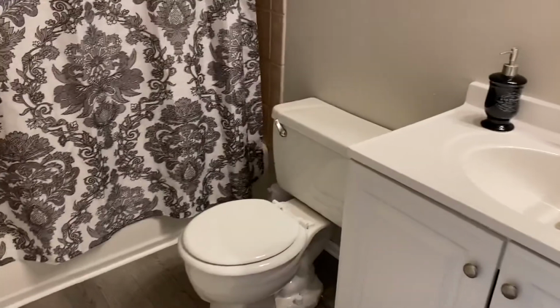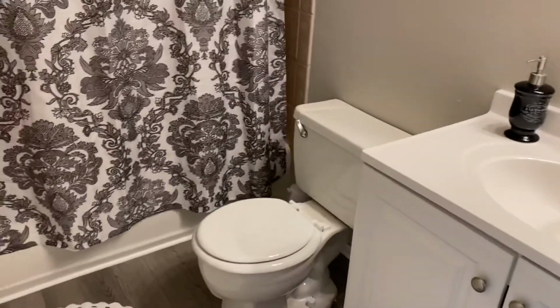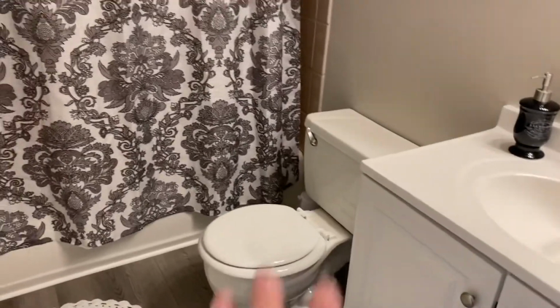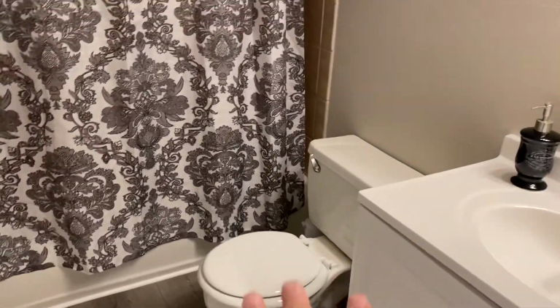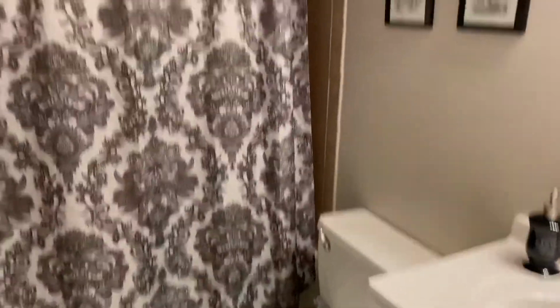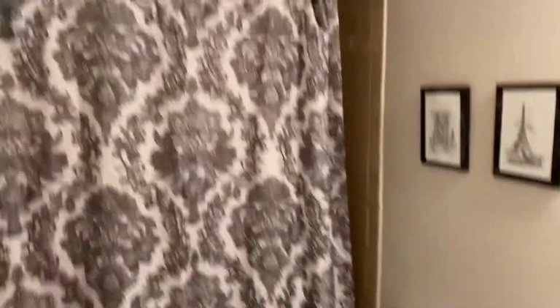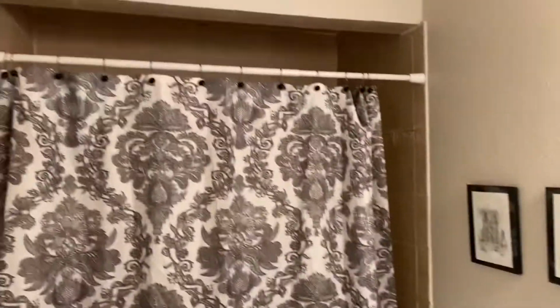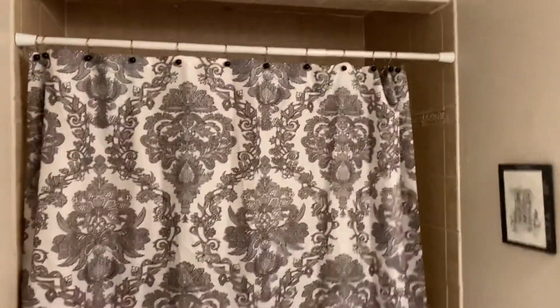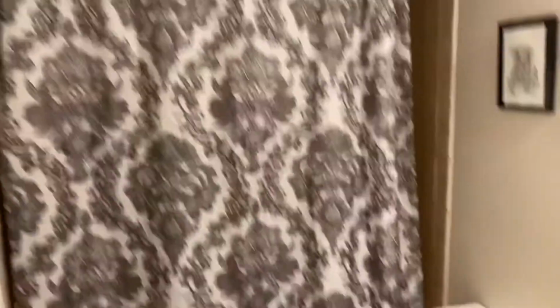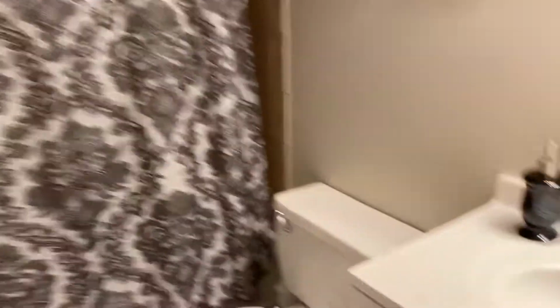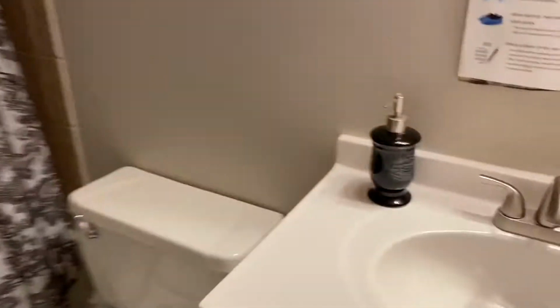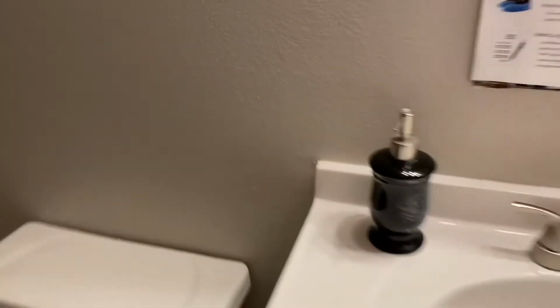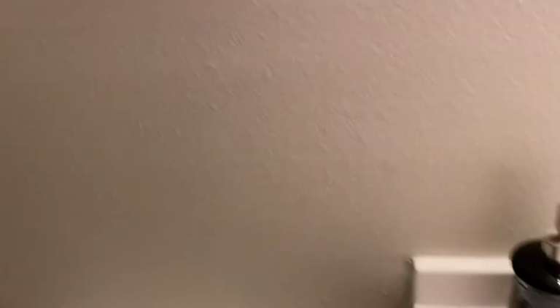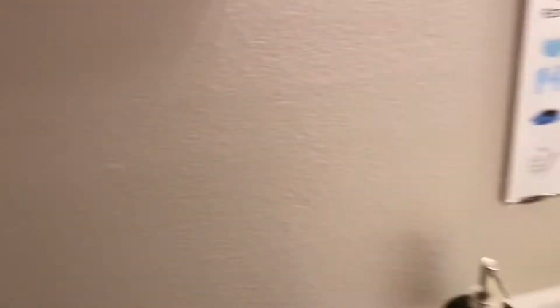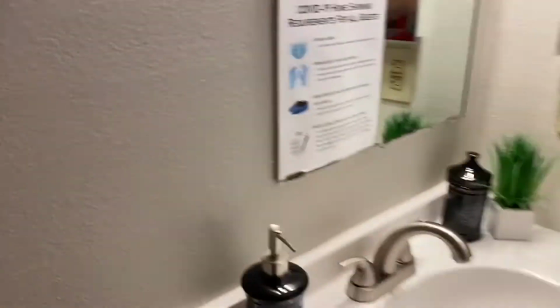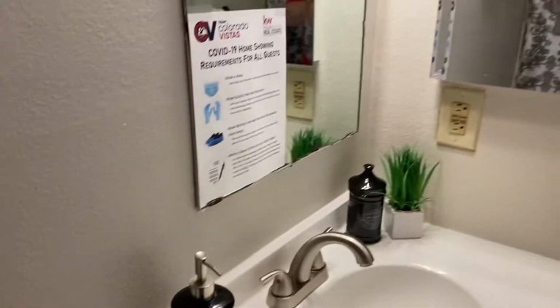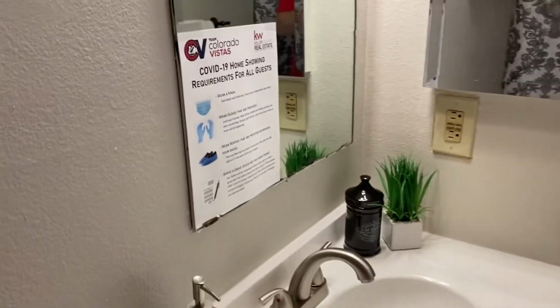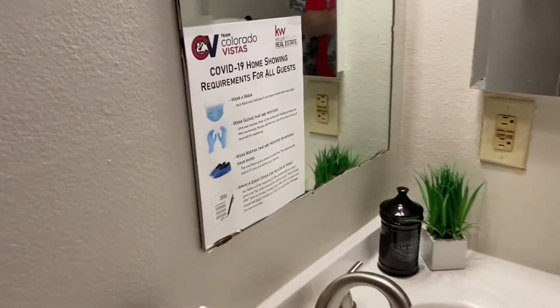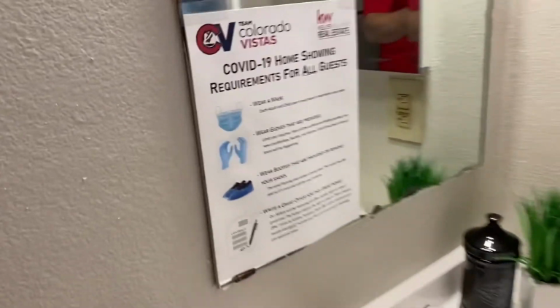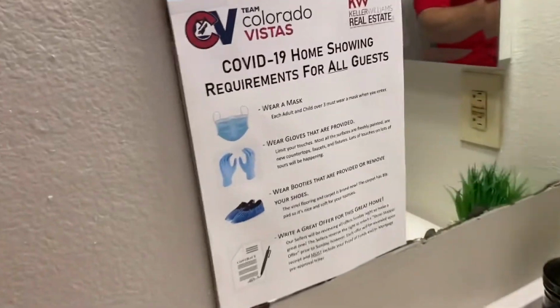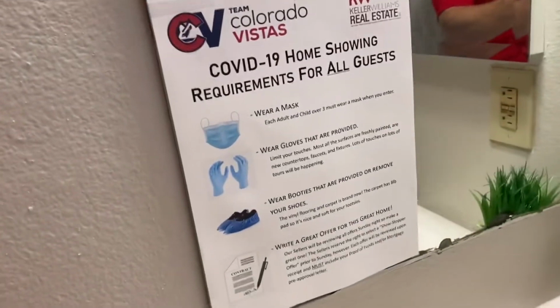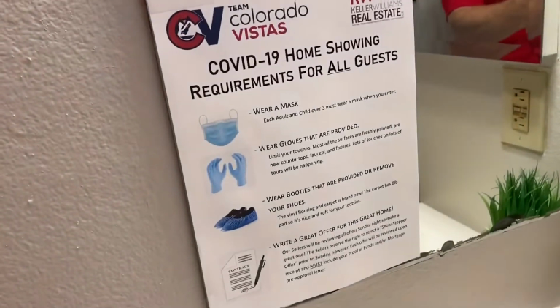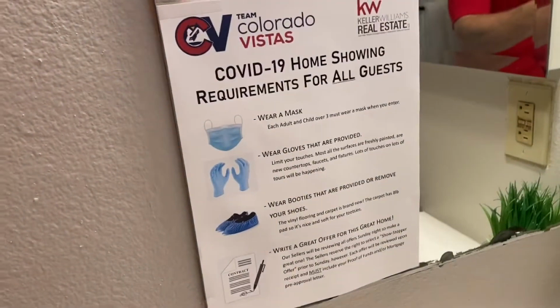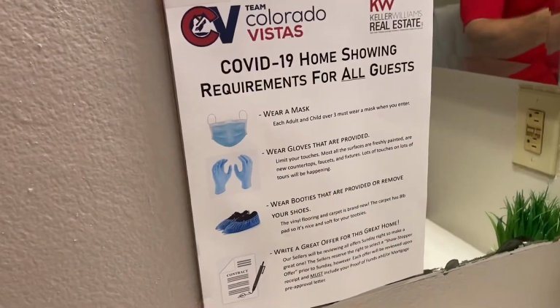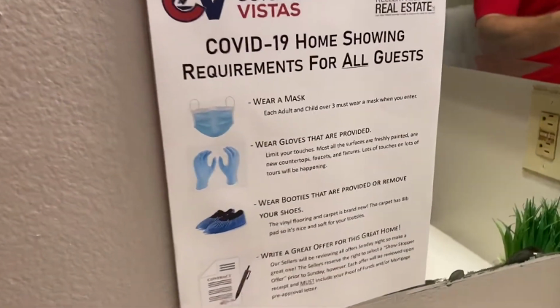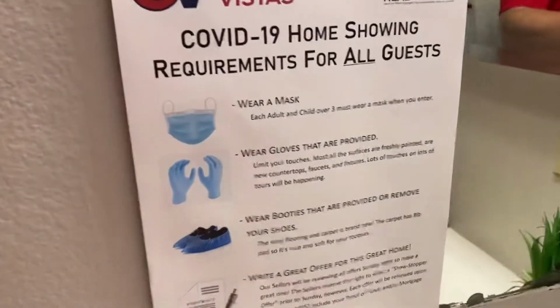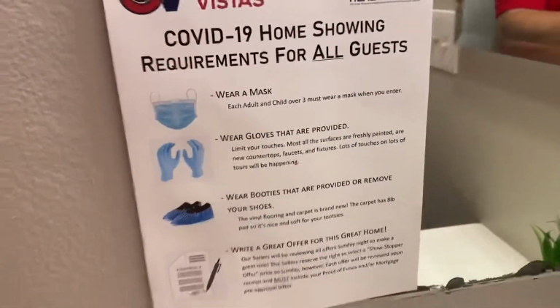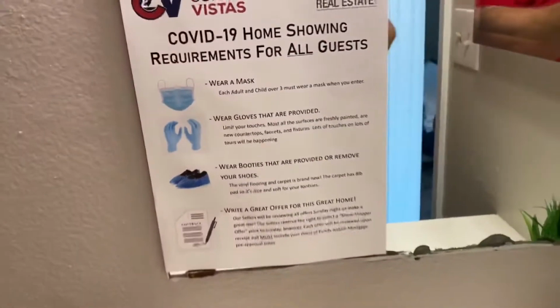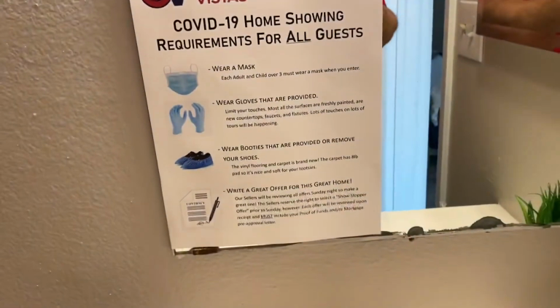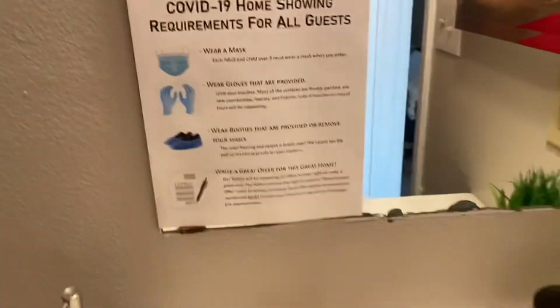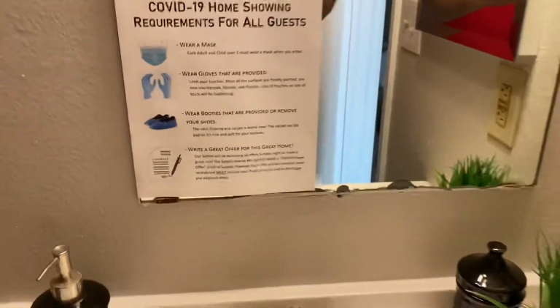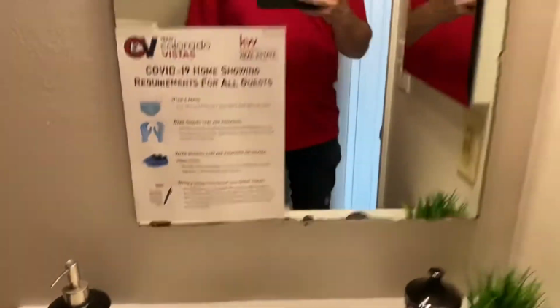We left the toilets alone — didn't have to do anything with those. You can see I've got these COVID guidelines posted for all our home showings. We need people to wear masks, gloves, and booties.